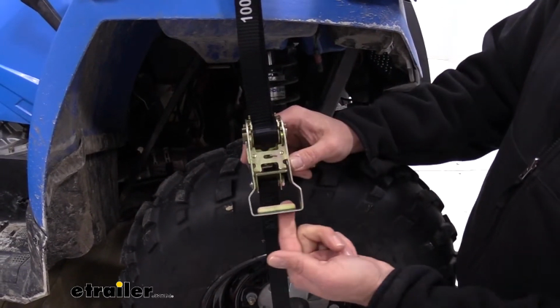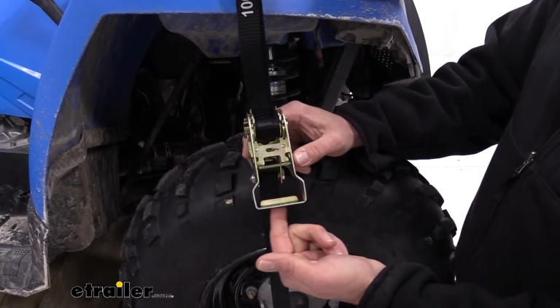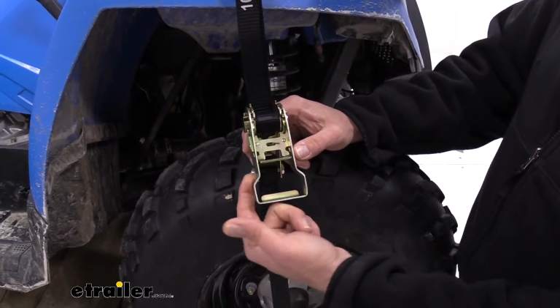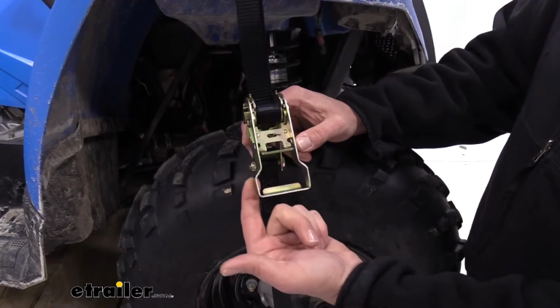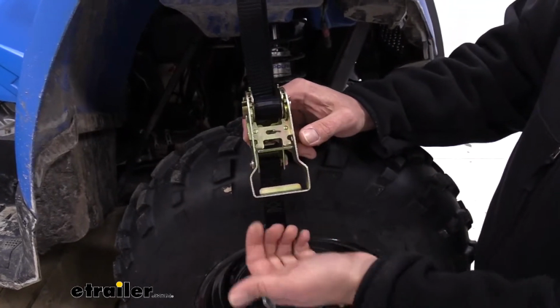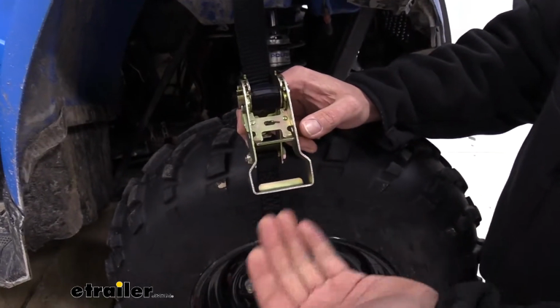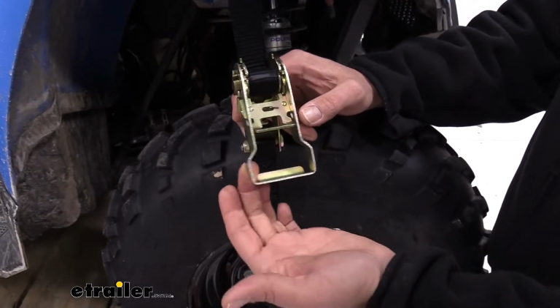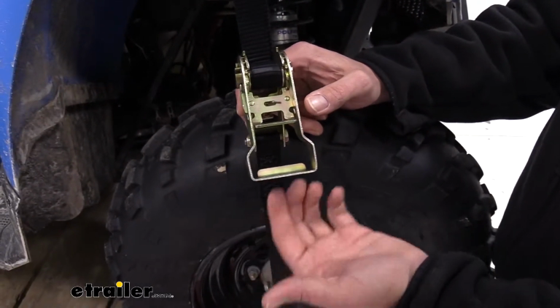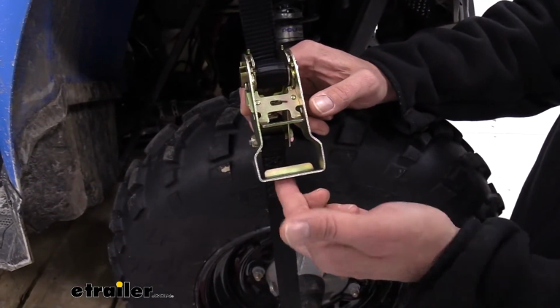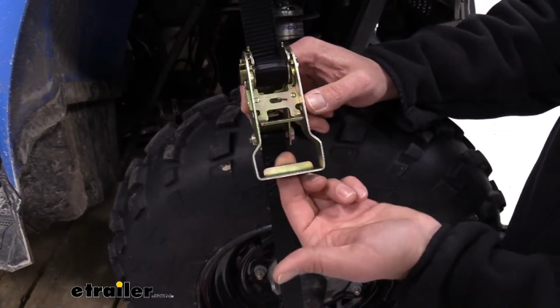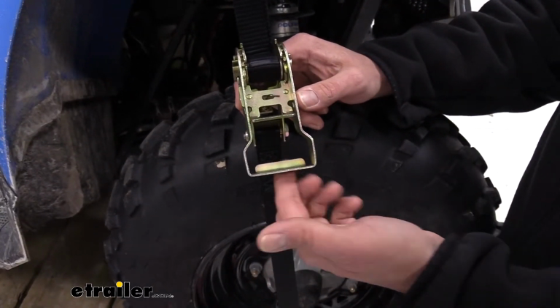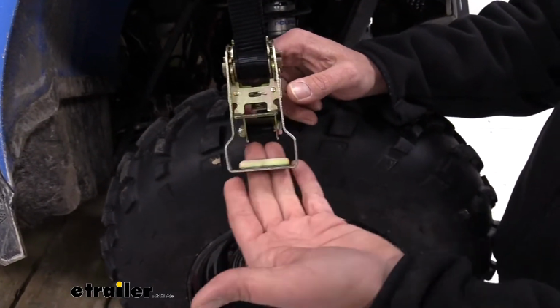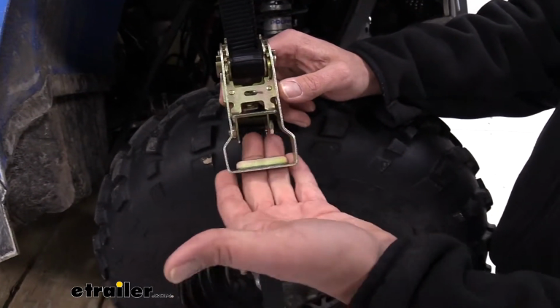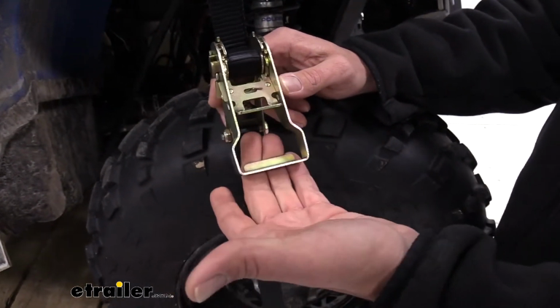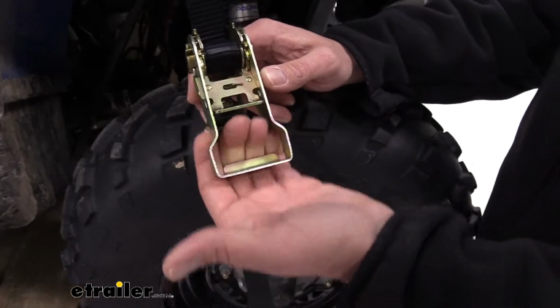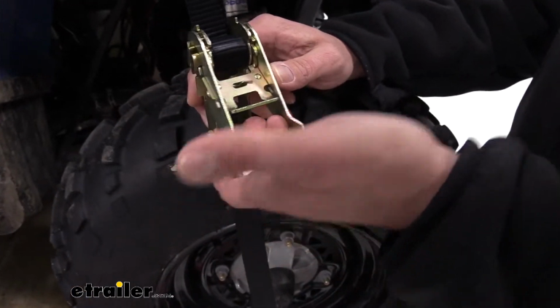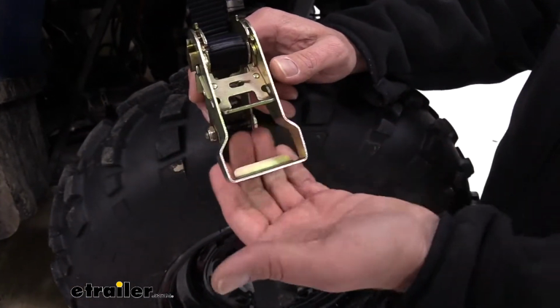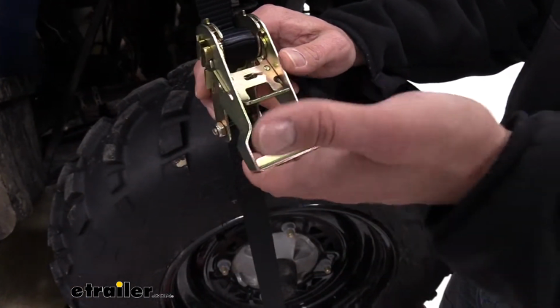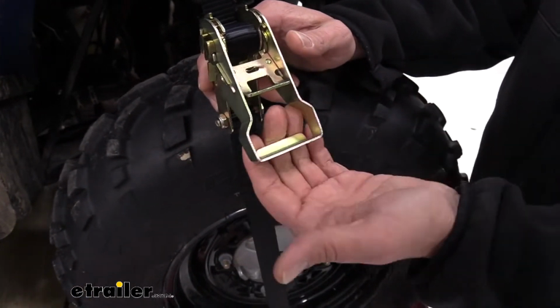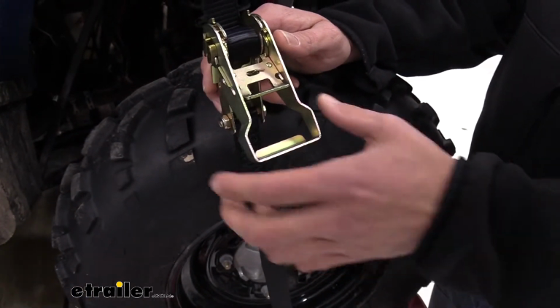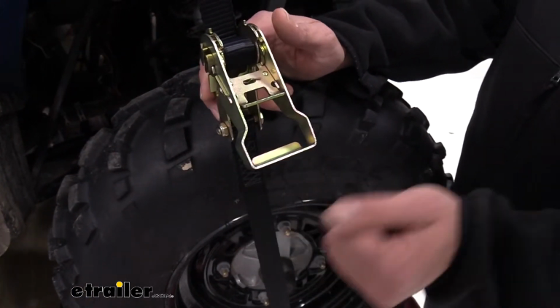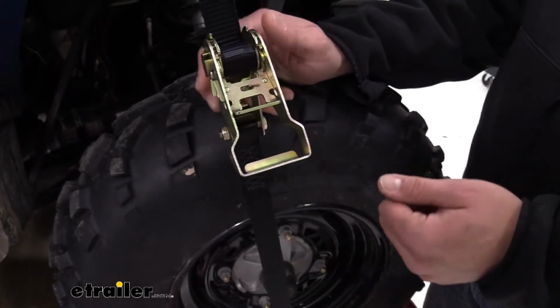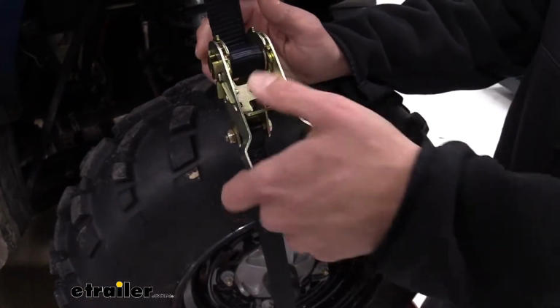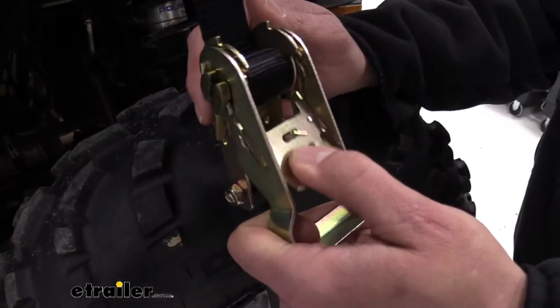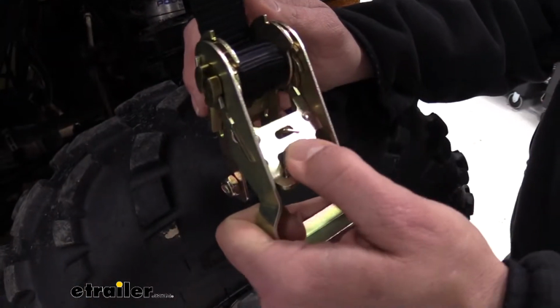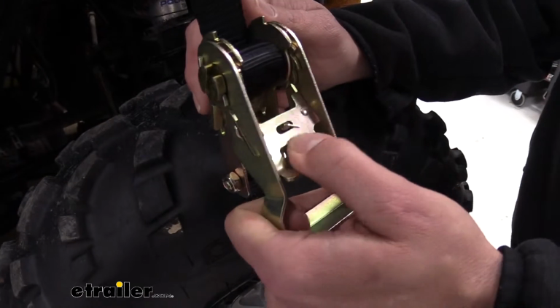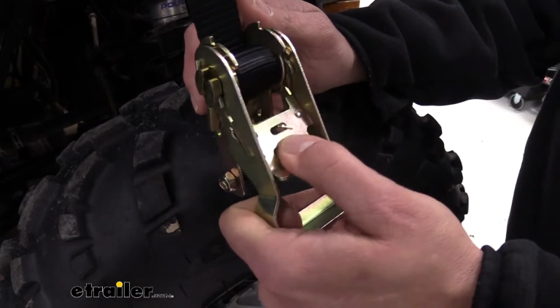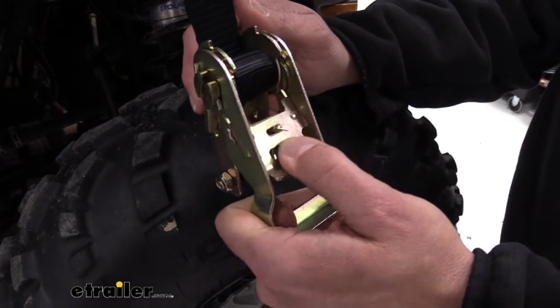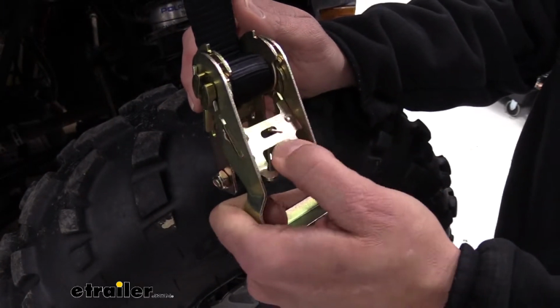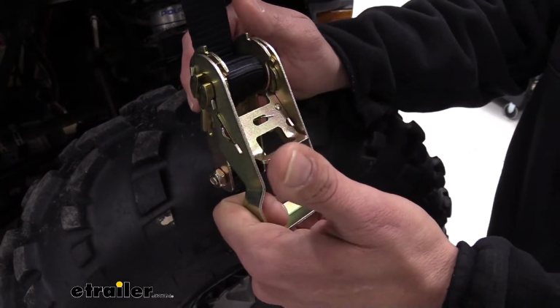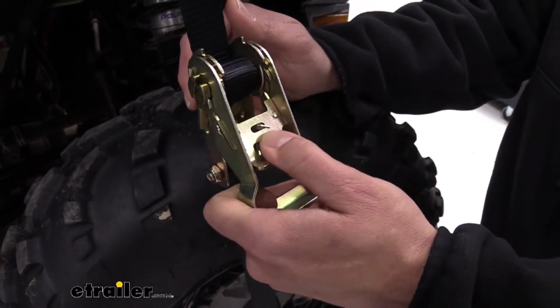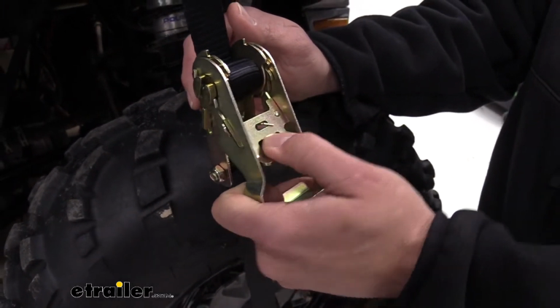You'll notice it's not just a flat piece of steel you're pulling on — it's got a little bit of a tab there. It's going to spread that out over a greater area and allow us to get good torque on there without hurting our hands. And the release, you can see, is the same way: easy to get to, easy to operate.